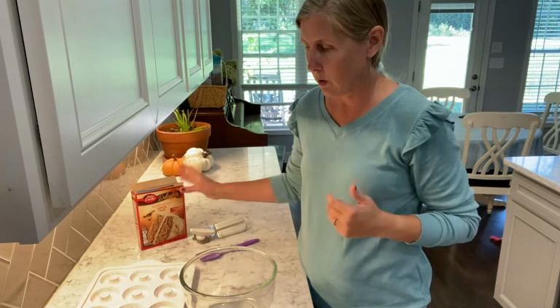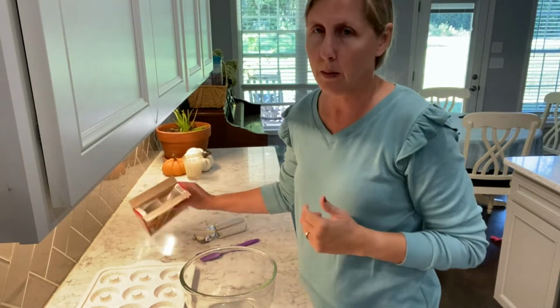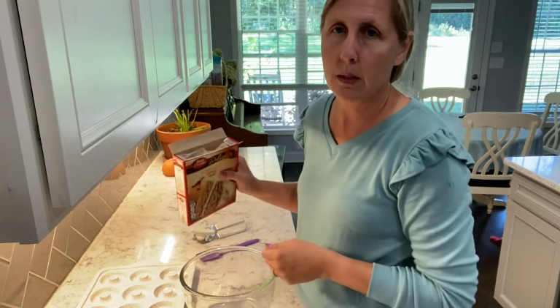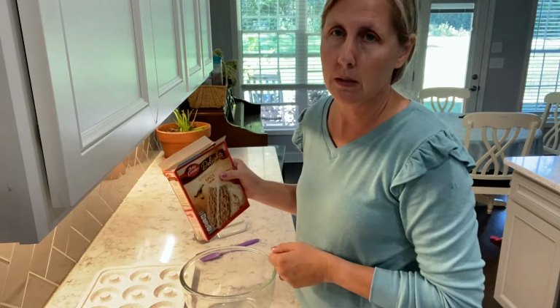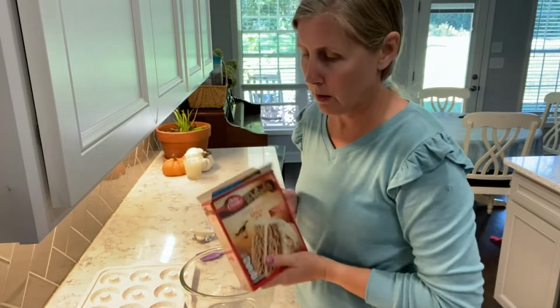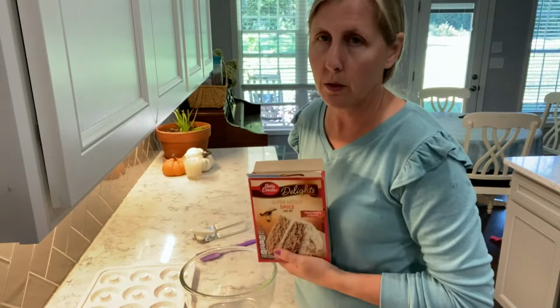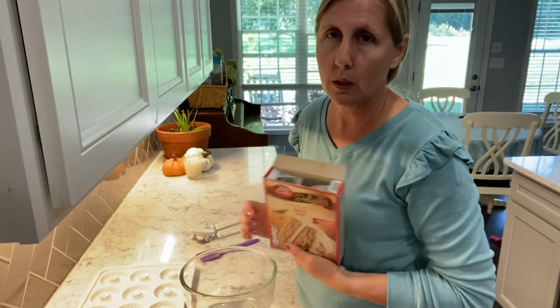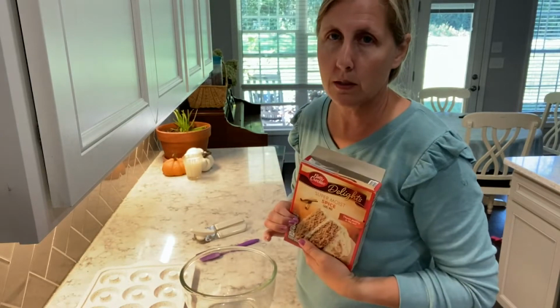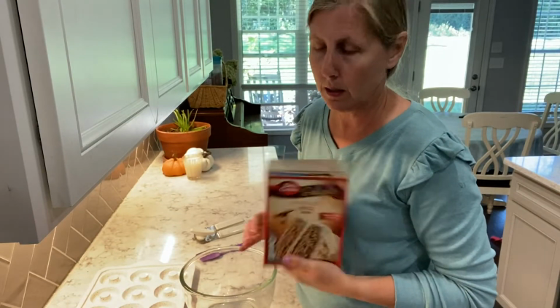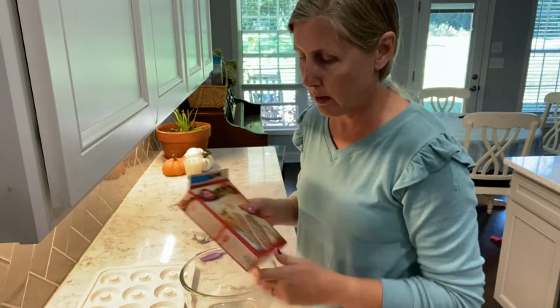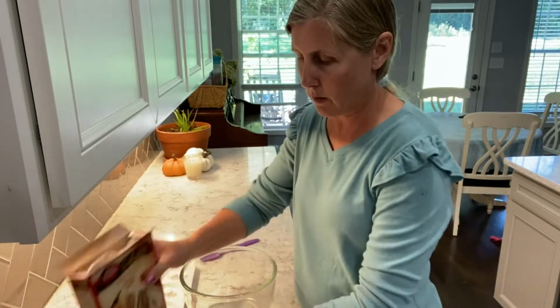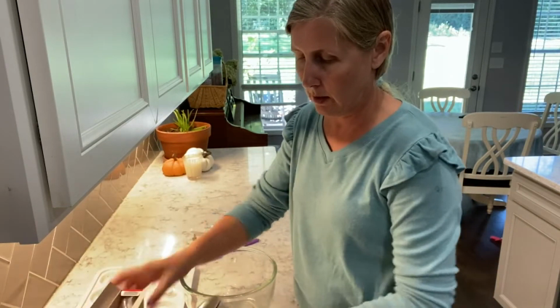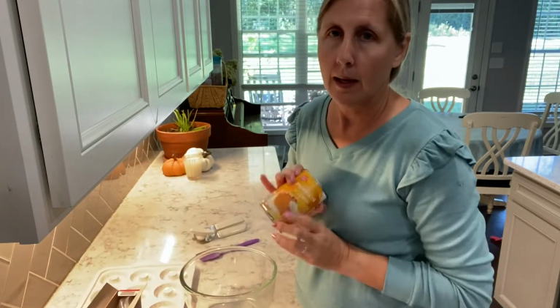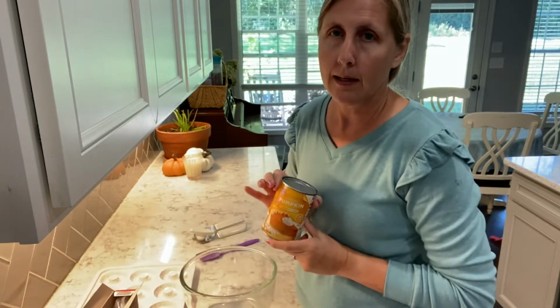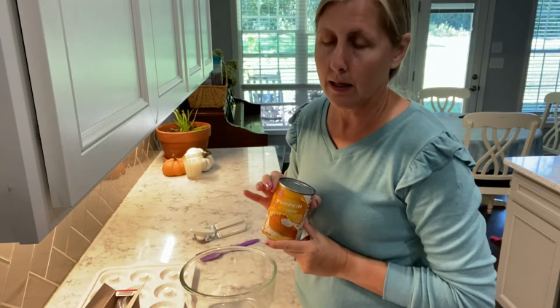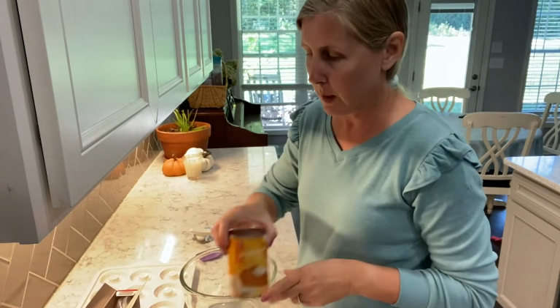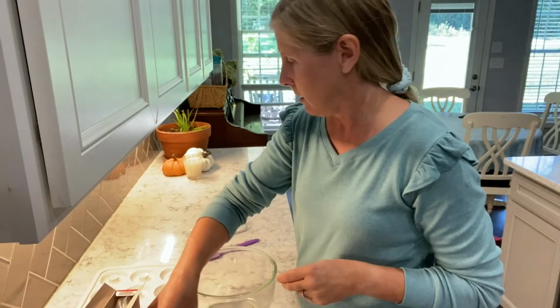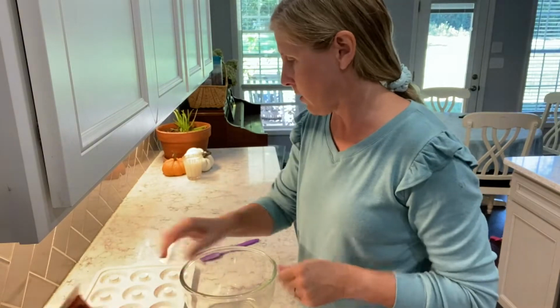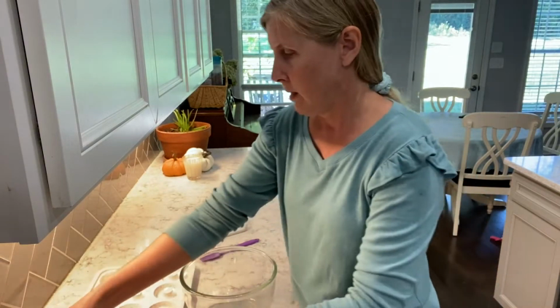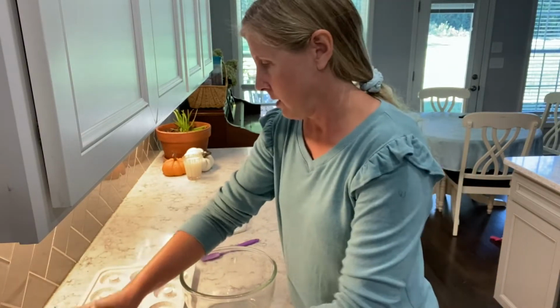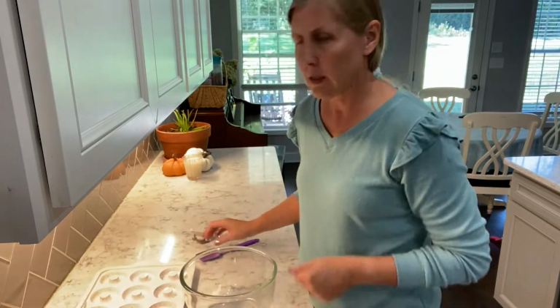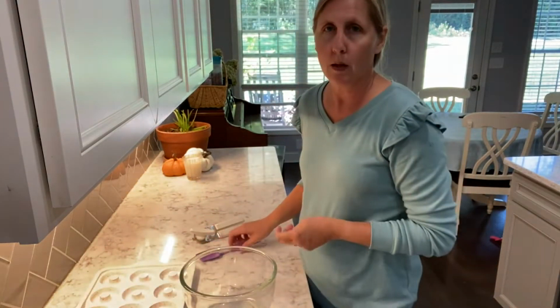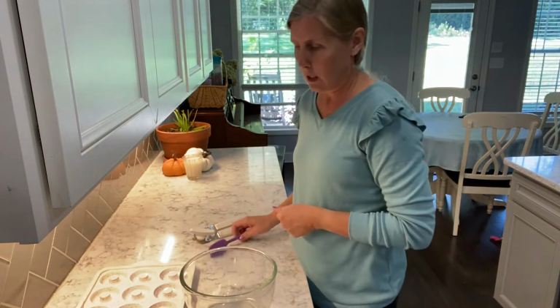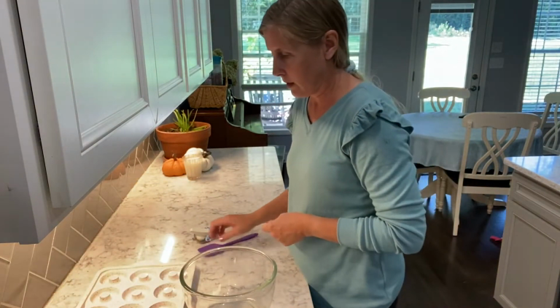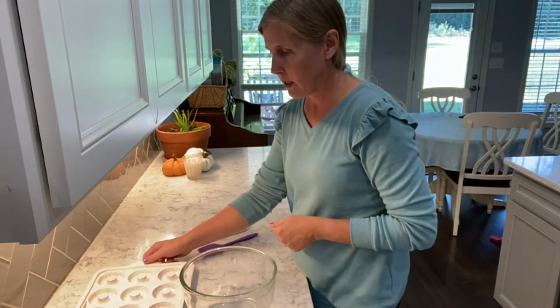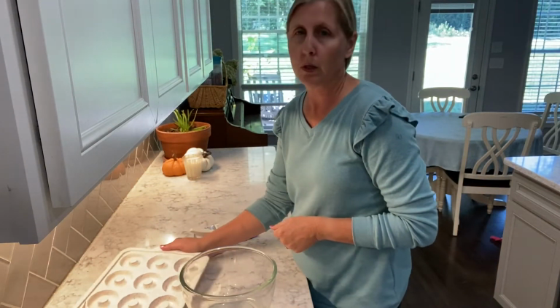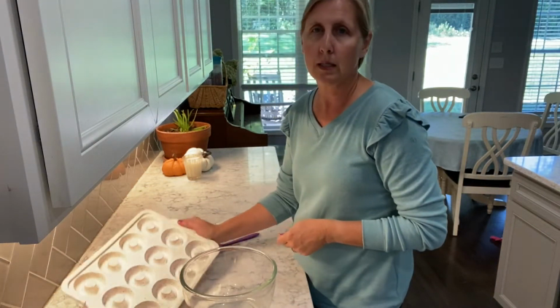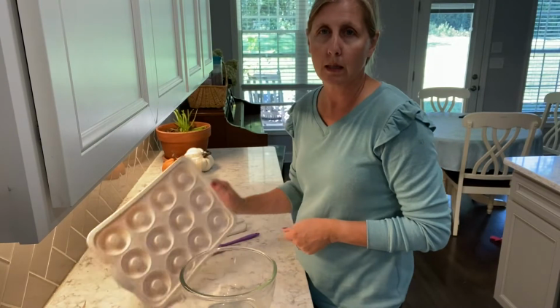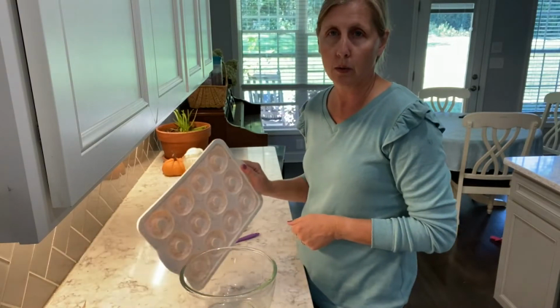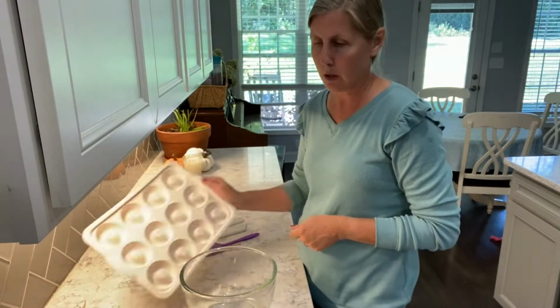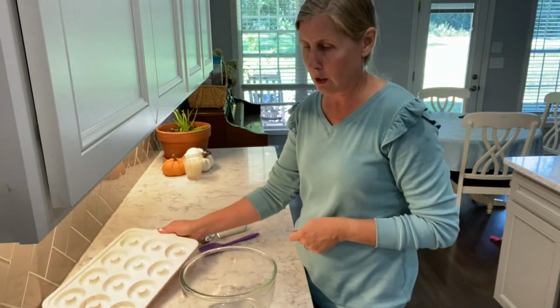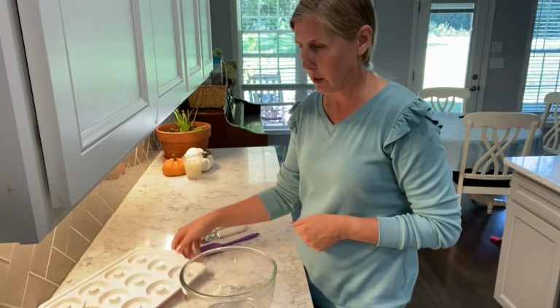We're going to make pumpkin spice donuts with only two ingredients. You need a spice cake mix and a can of pumpkin. Don't forget to subscribe to my channel and hit the like button for more content, and I will get you started and show you what we're going to do.